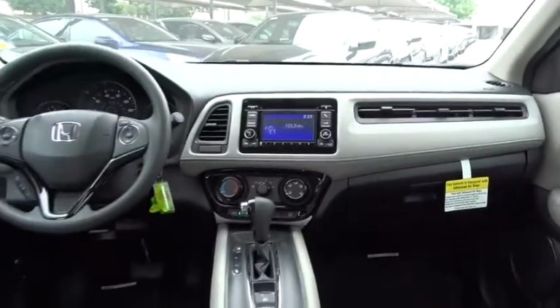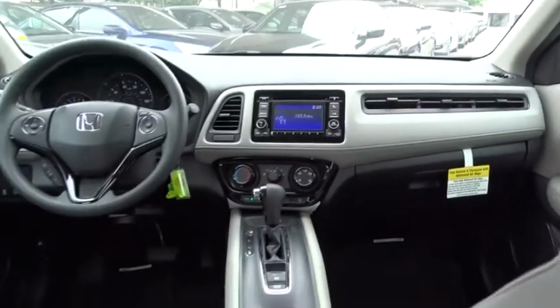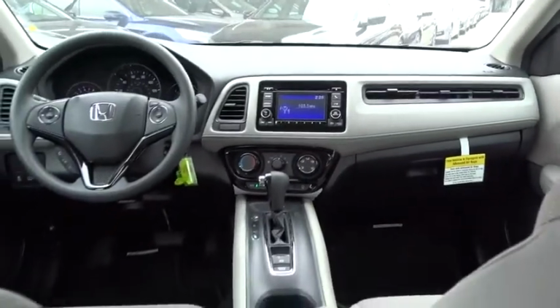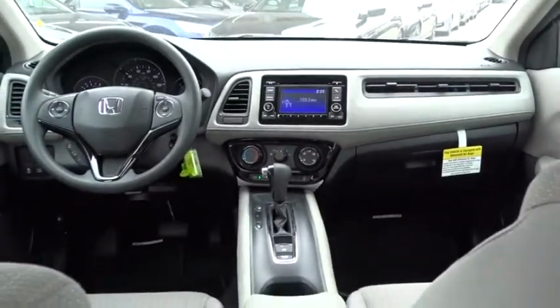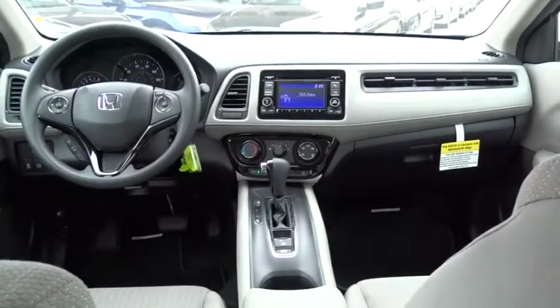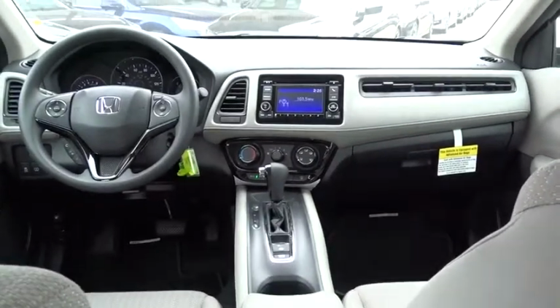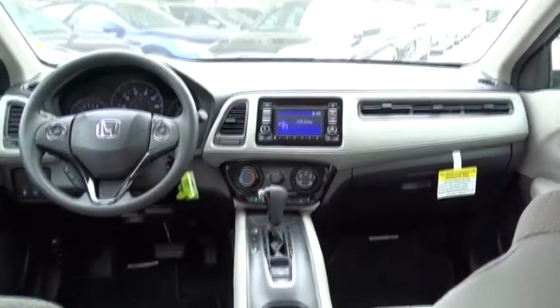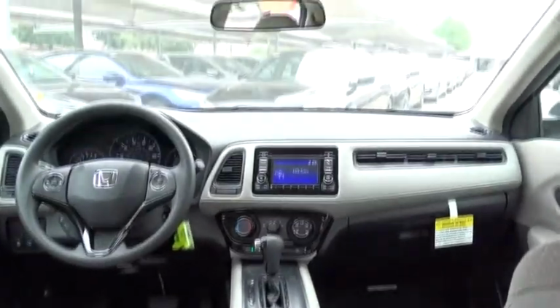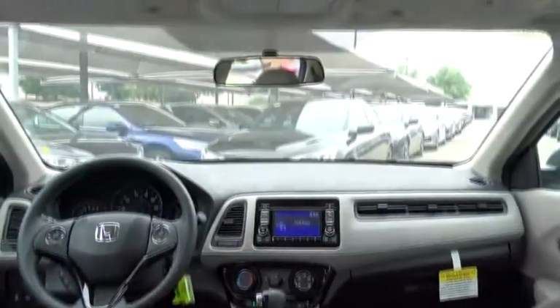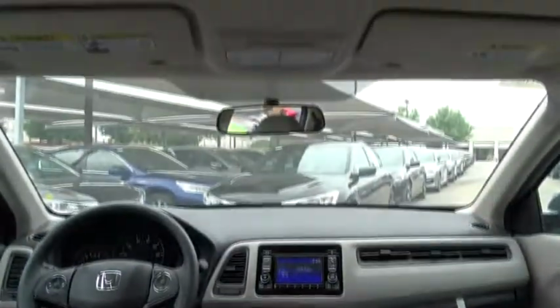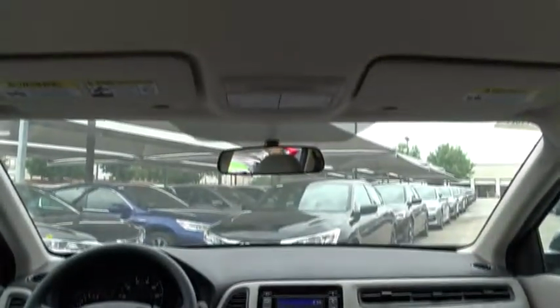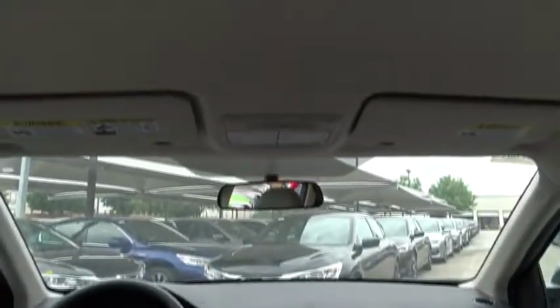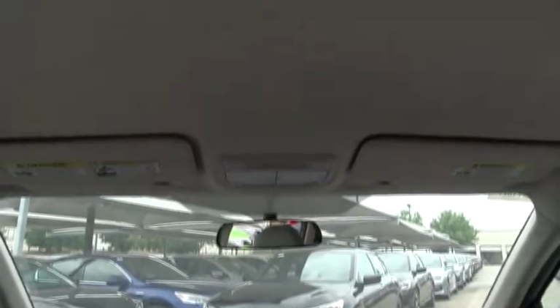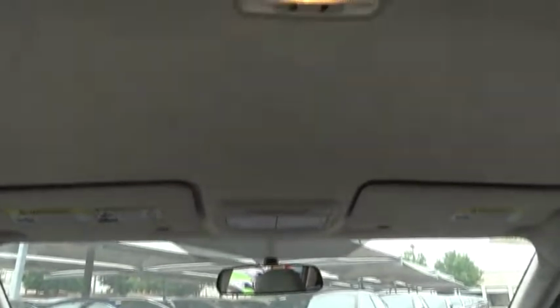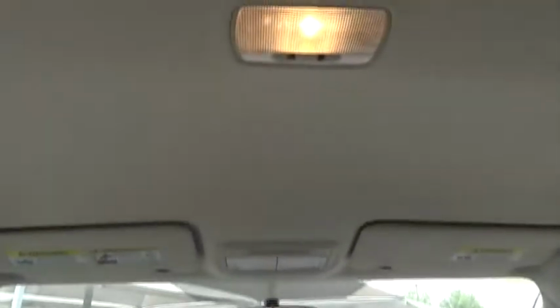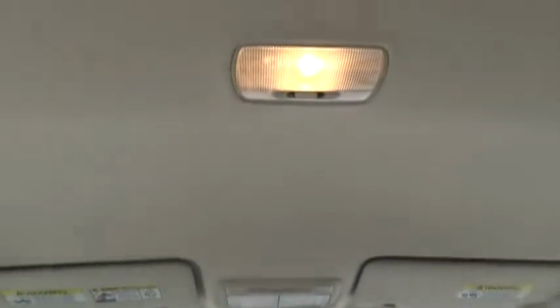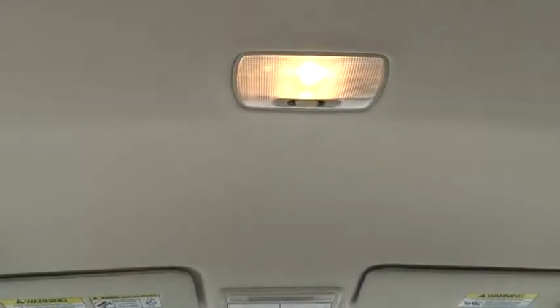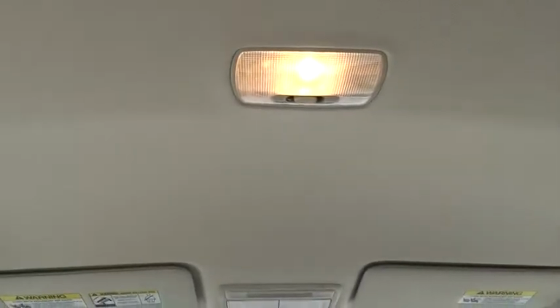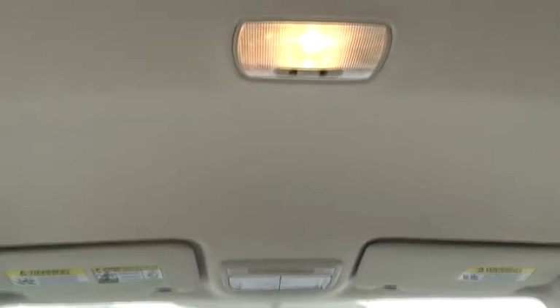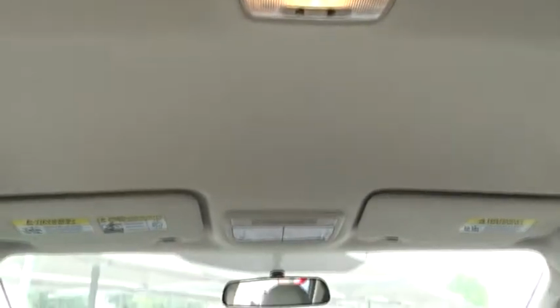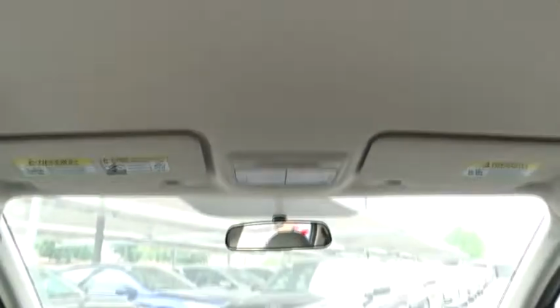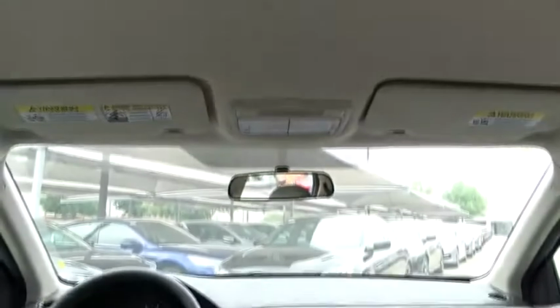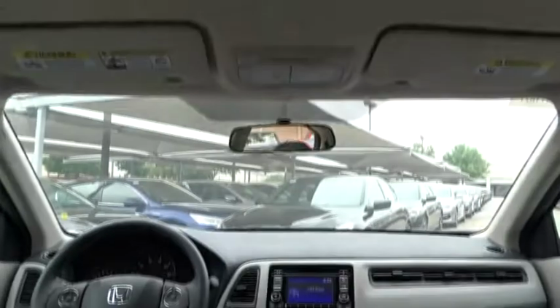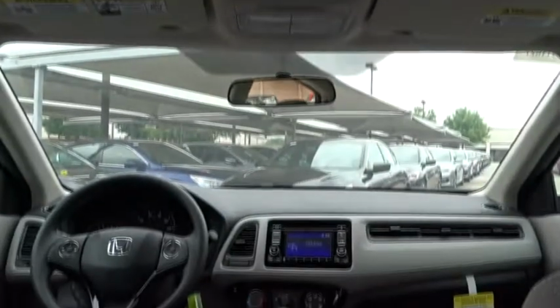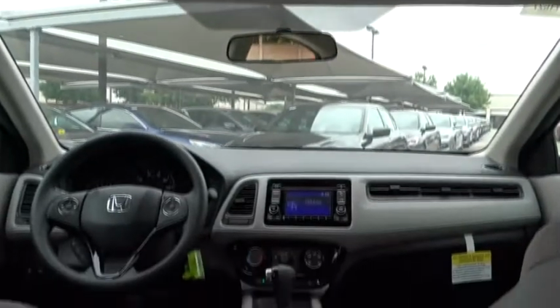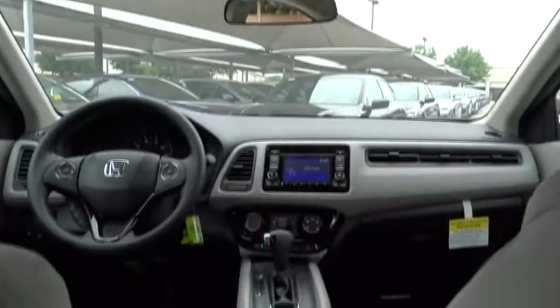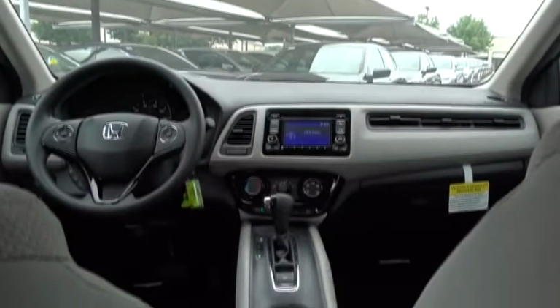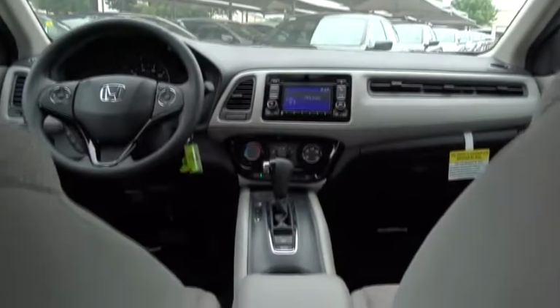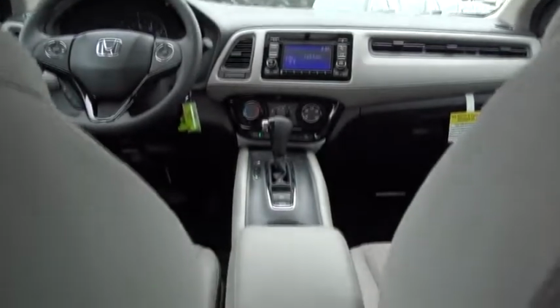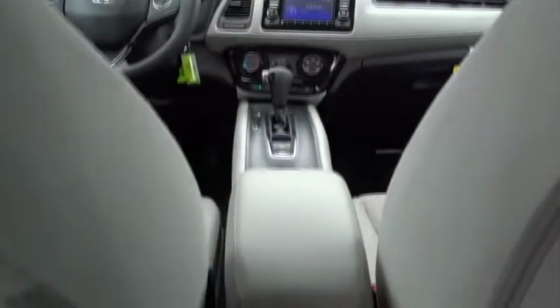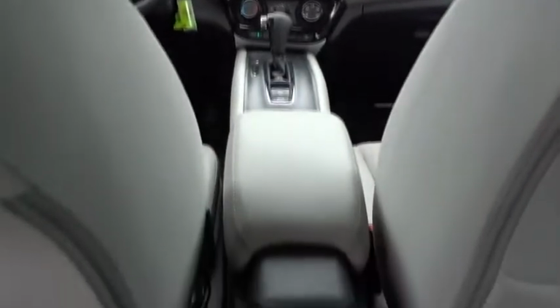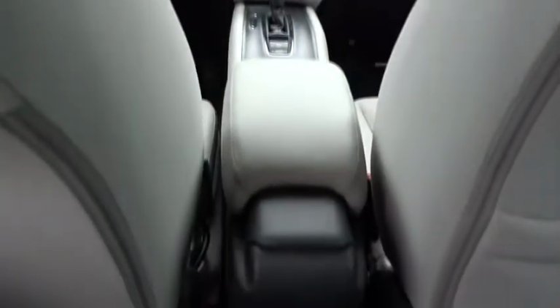Floor mats, aluminum wheels, cruise control, four-wheel disc brakes, AM-FM stereo radio, front-wheel drive, rear defrost, power door locks, MP3 player, CD player.